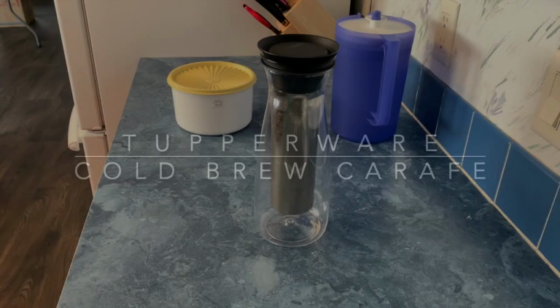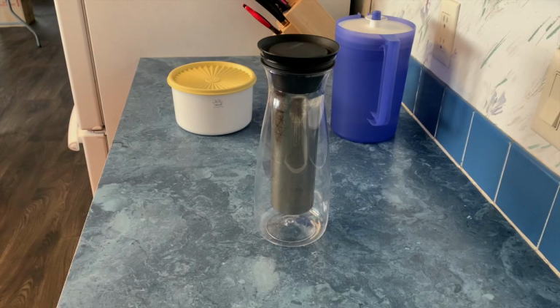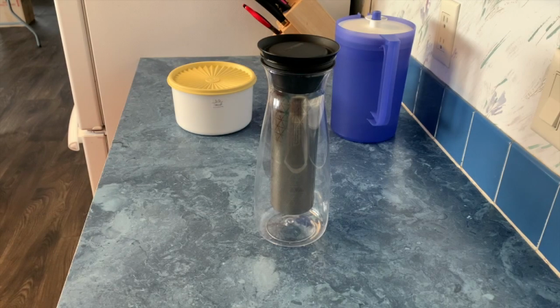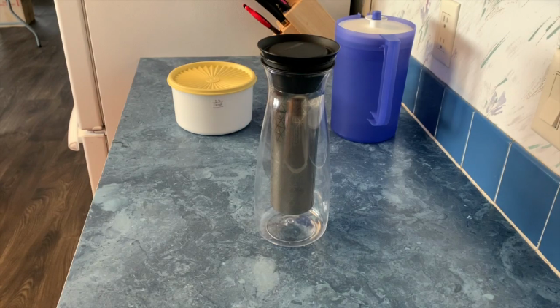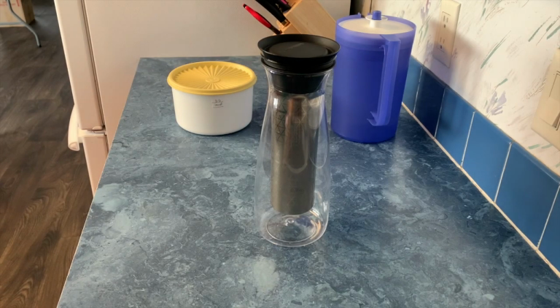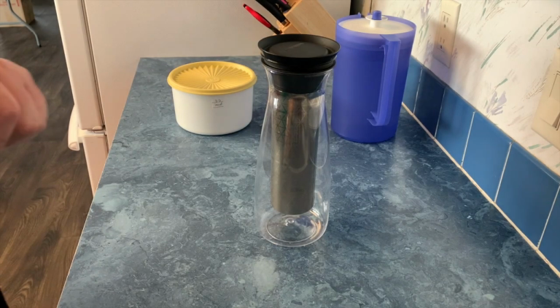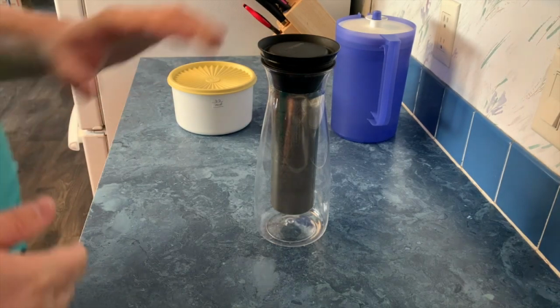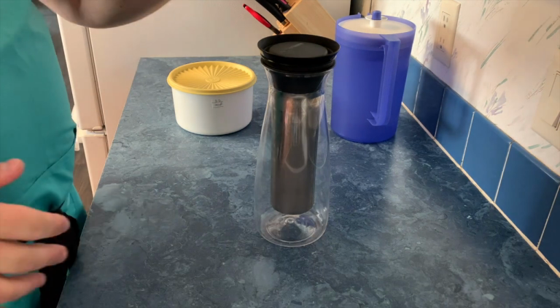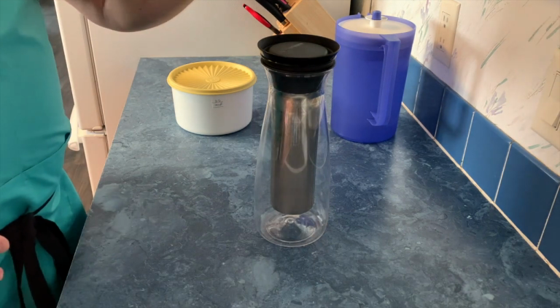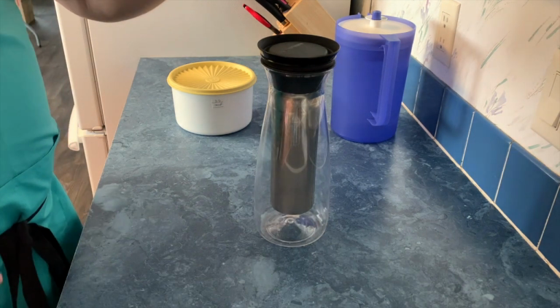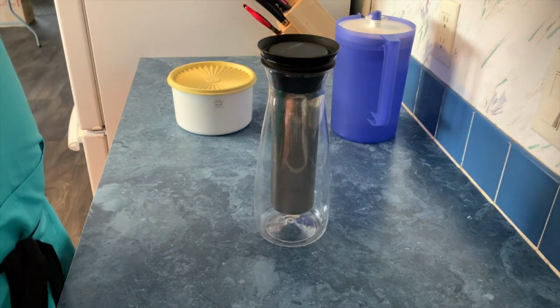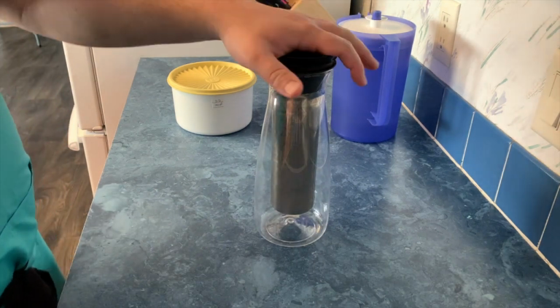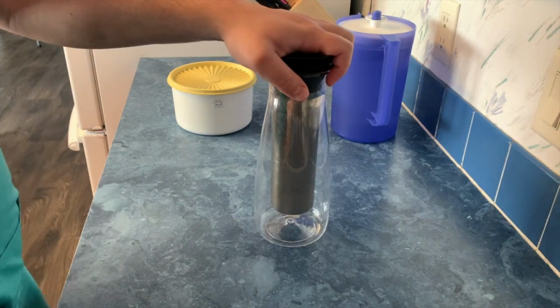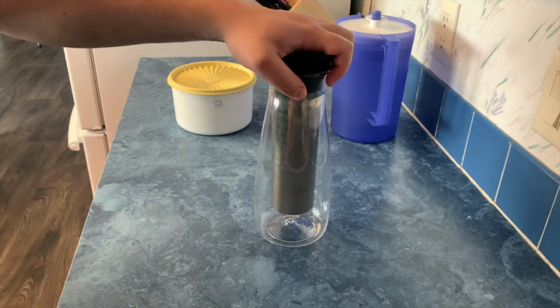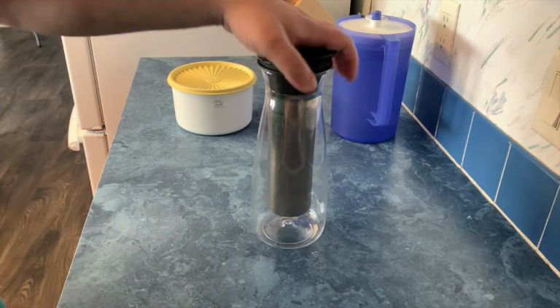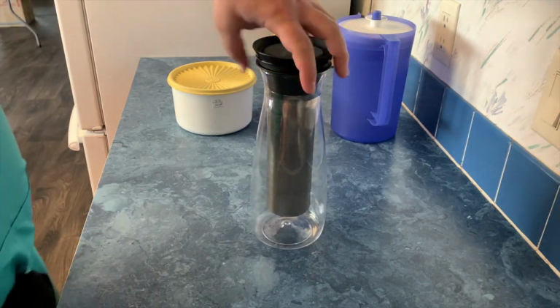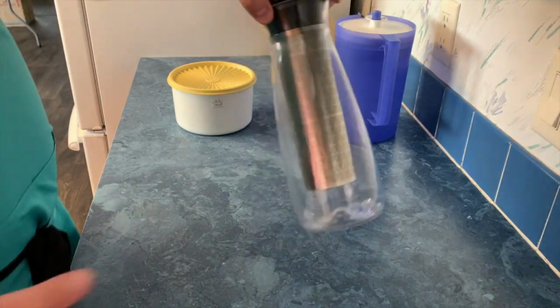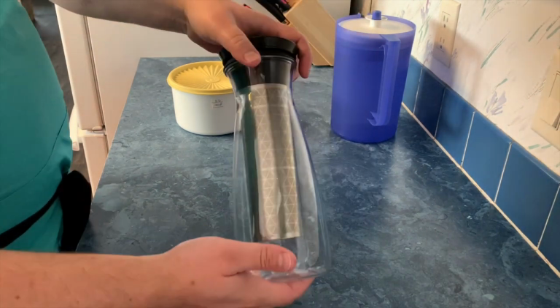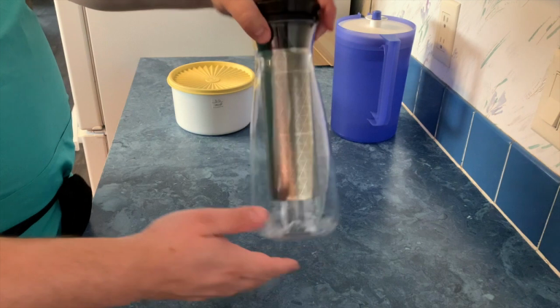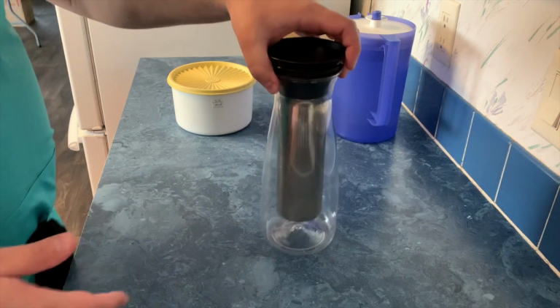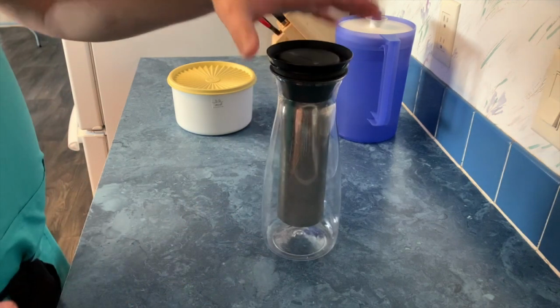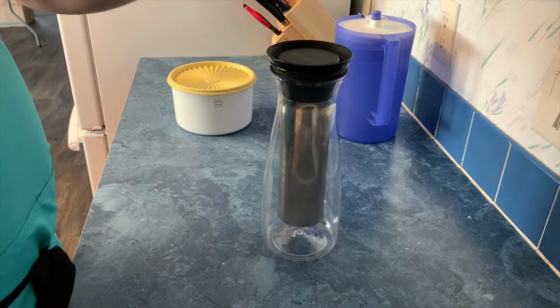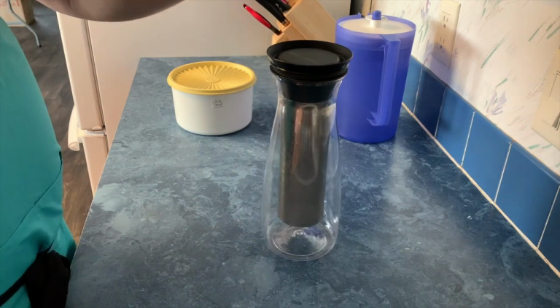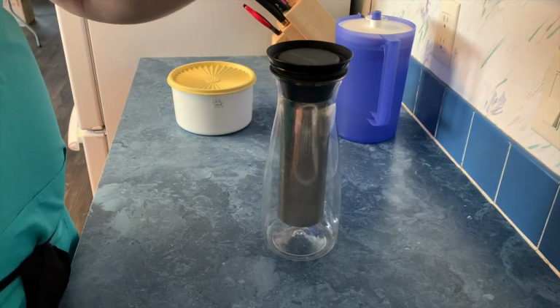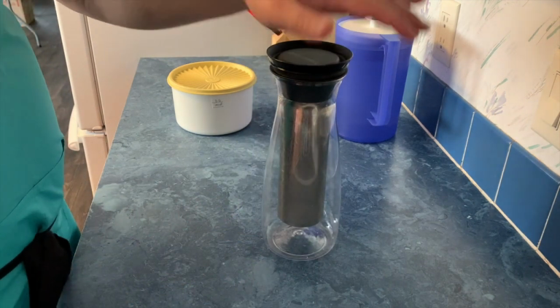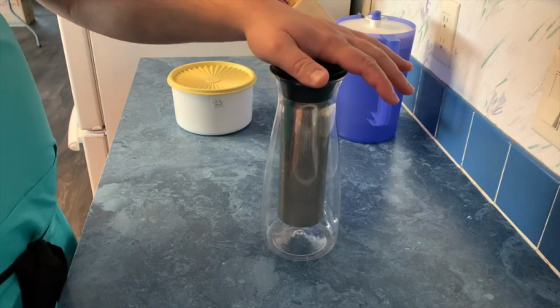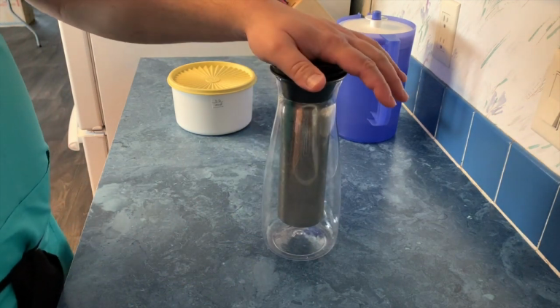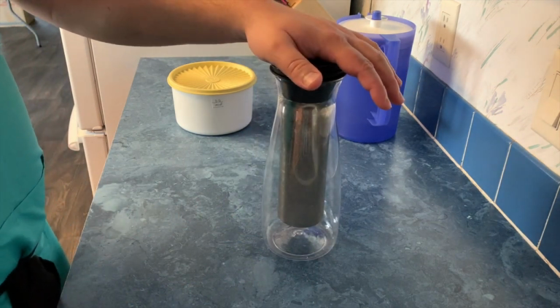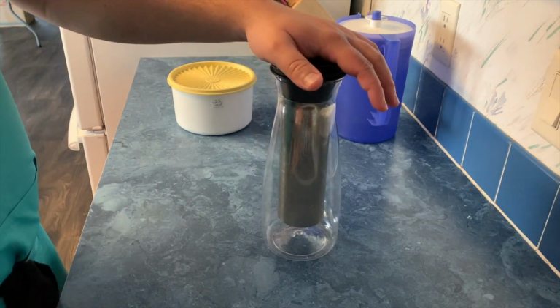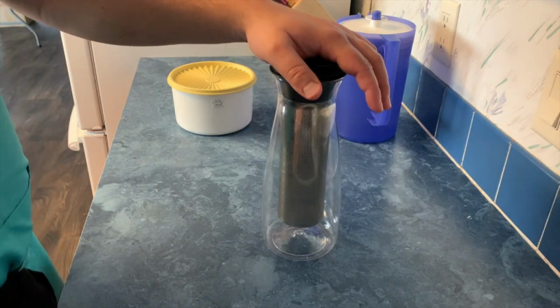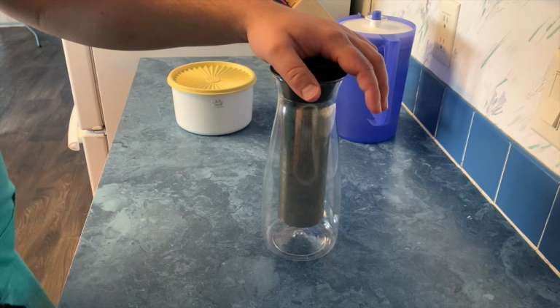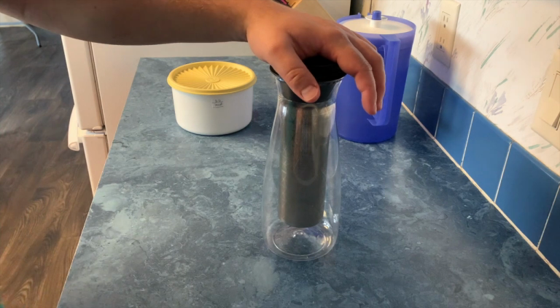Good afternoon! Today we are going to be talking about the Tupperware Cold Brew Coffee Carafe. This is it — a carafe used for making exactly what it sounds like: cold brewed coffee.